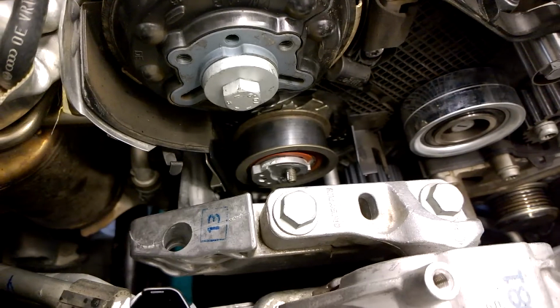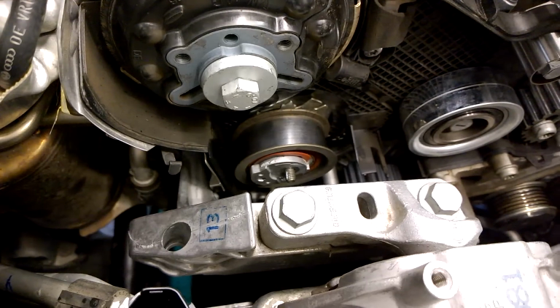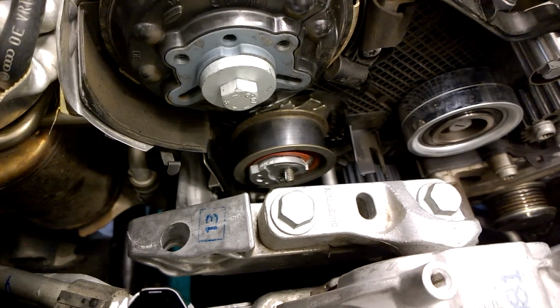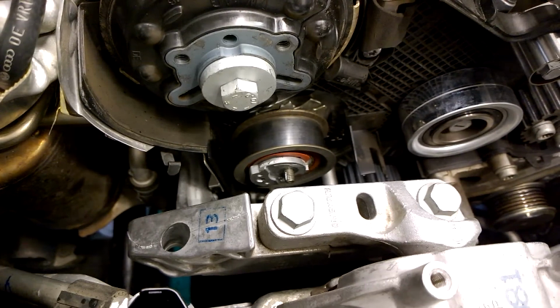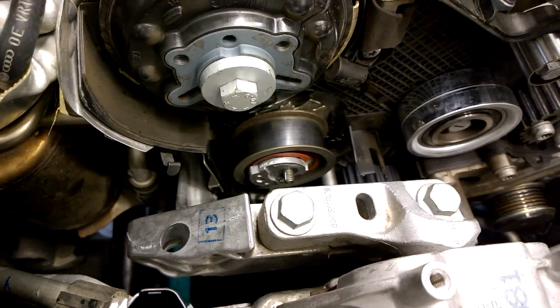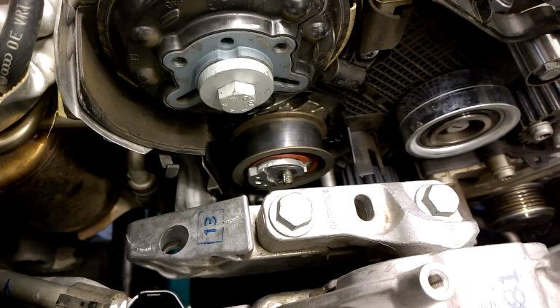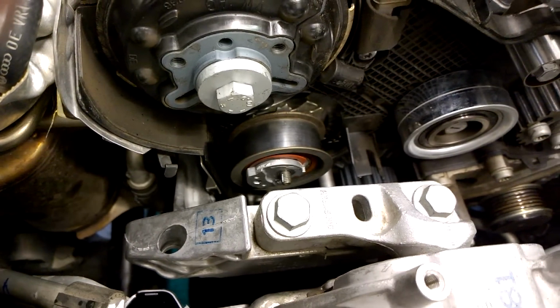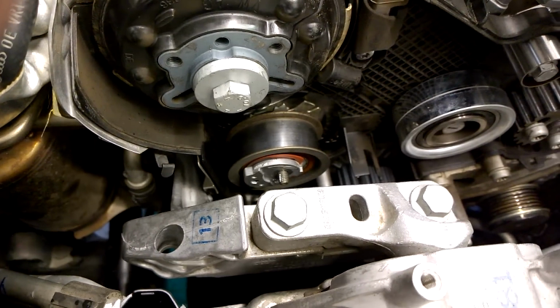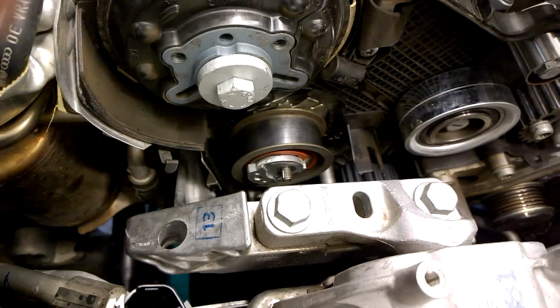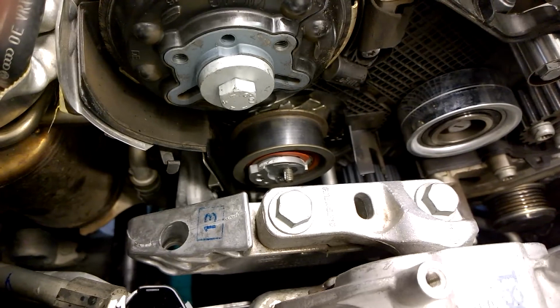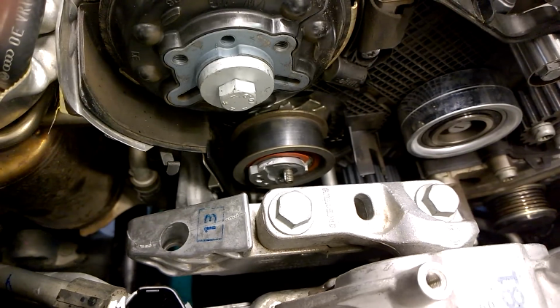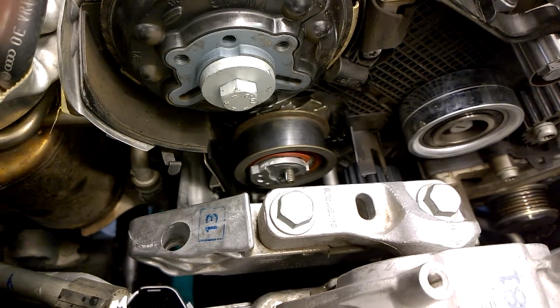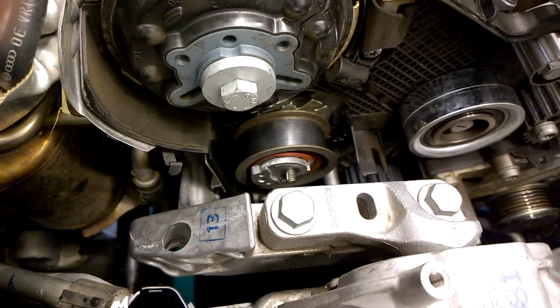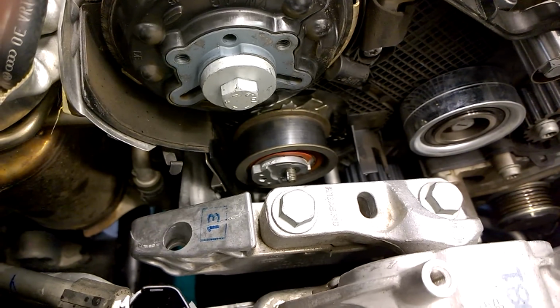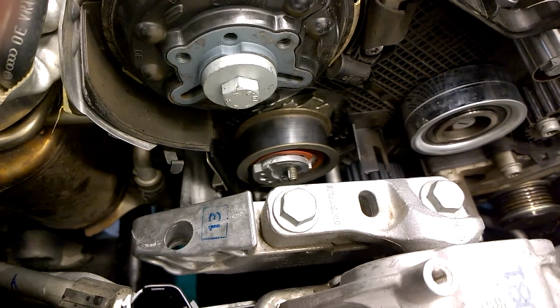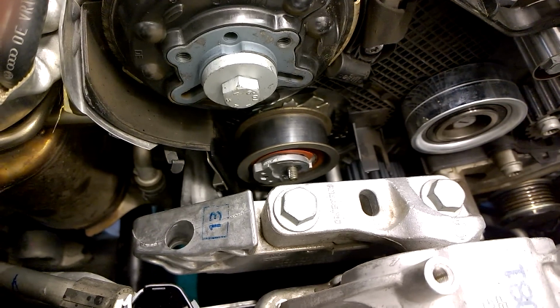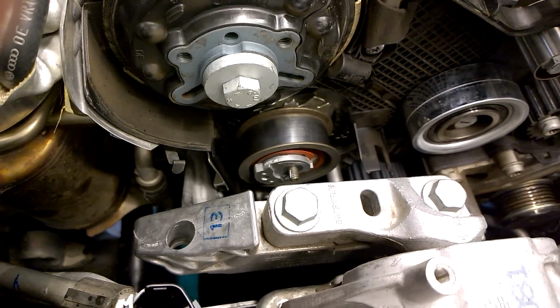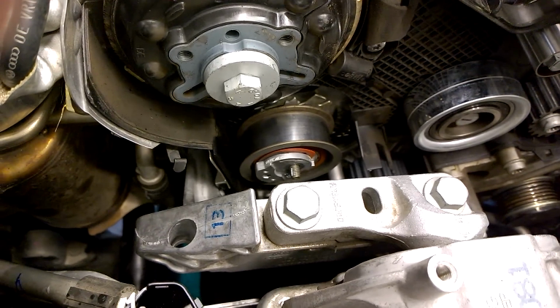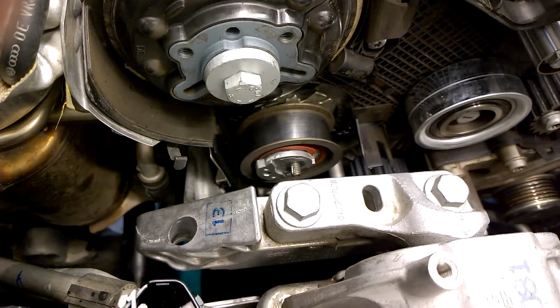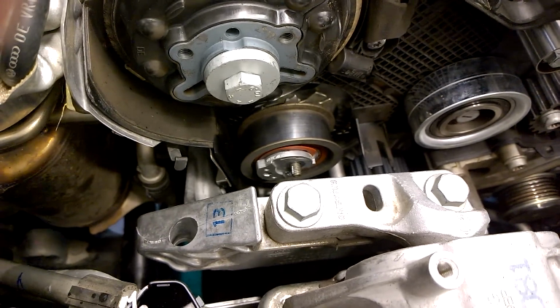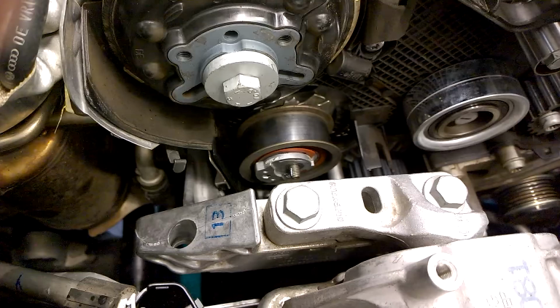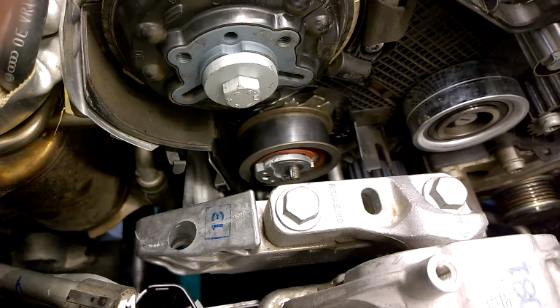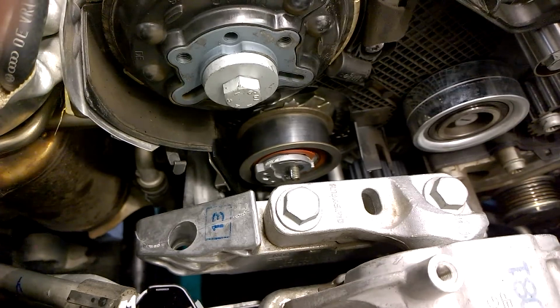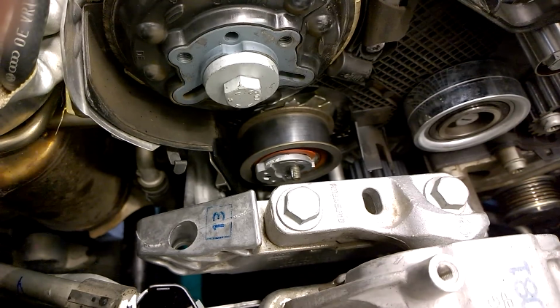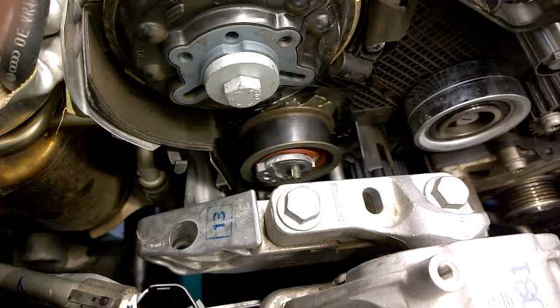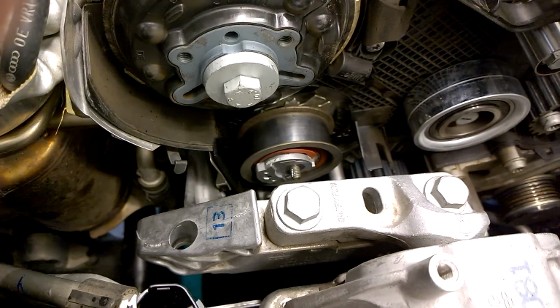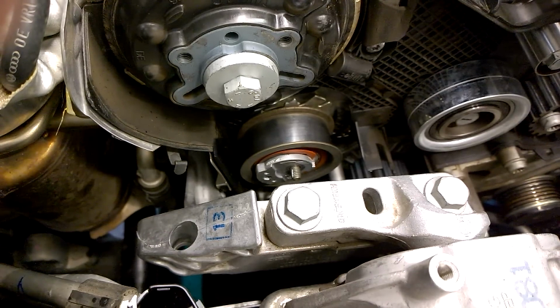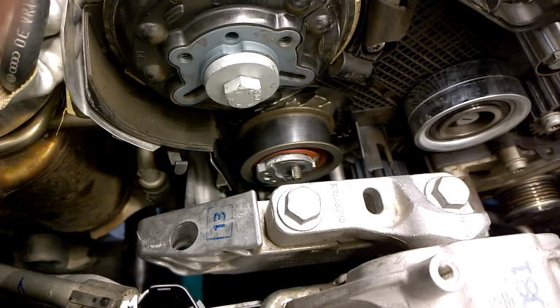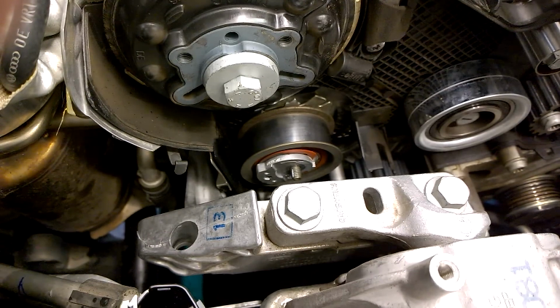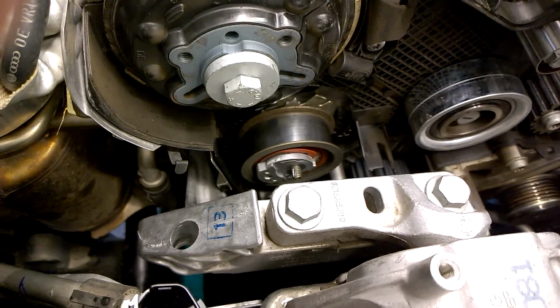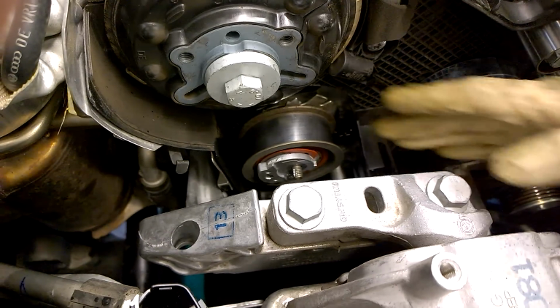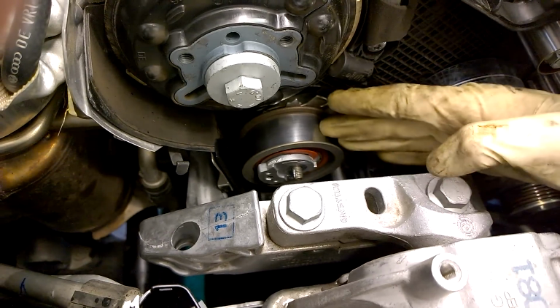The only reason you would ever have to remove the engine mount to change a timing belt on a BRM, CBE, CJA, or CKRA engine is so that you can change the tensioner.